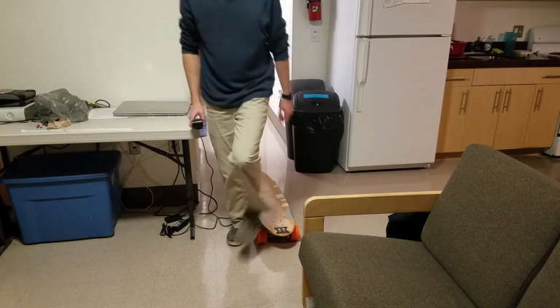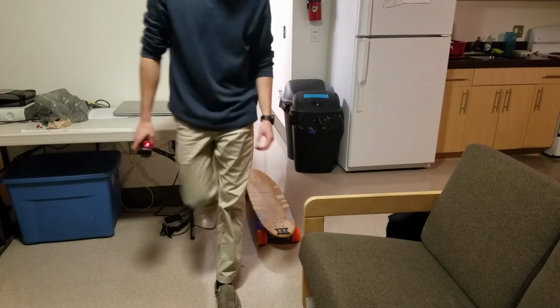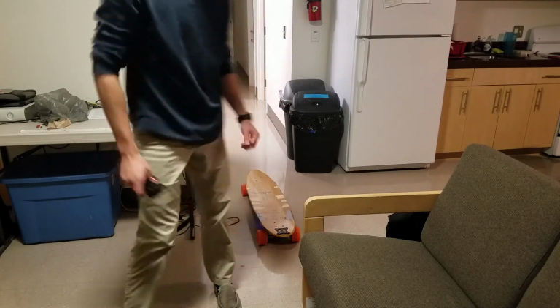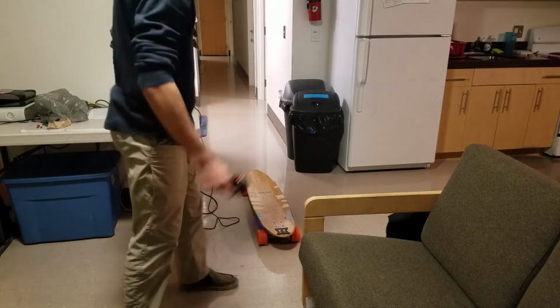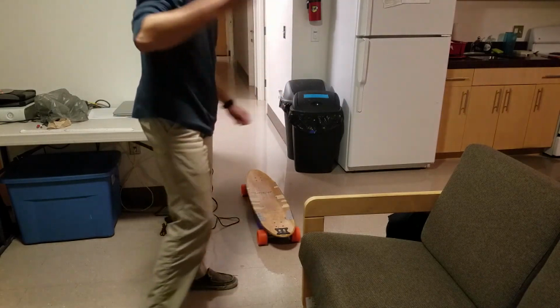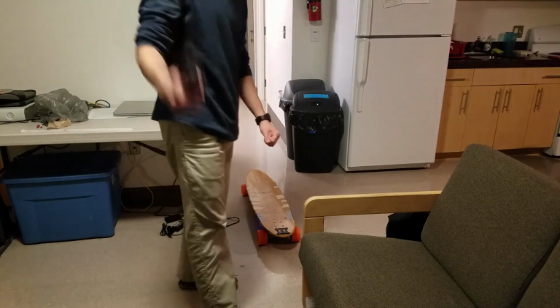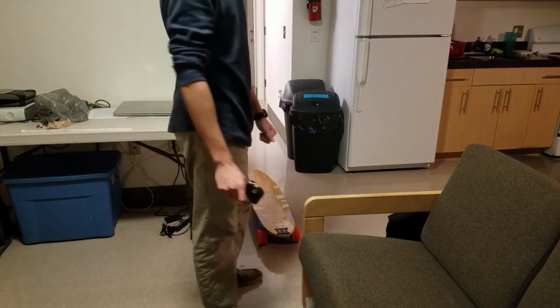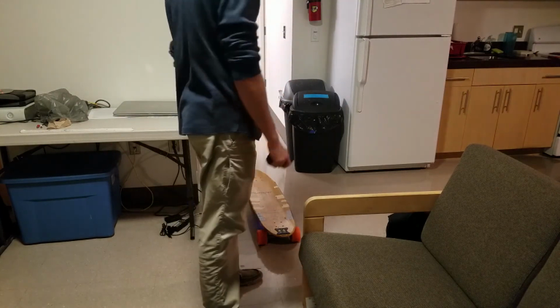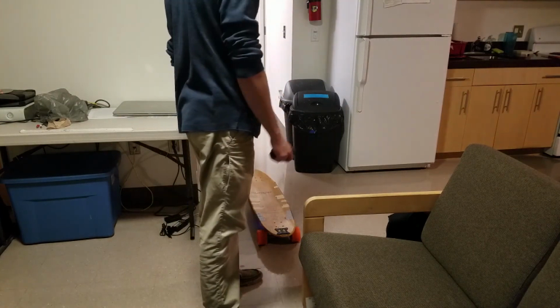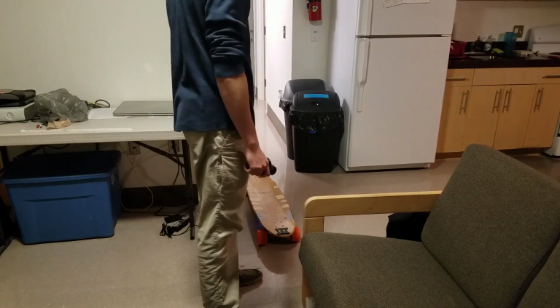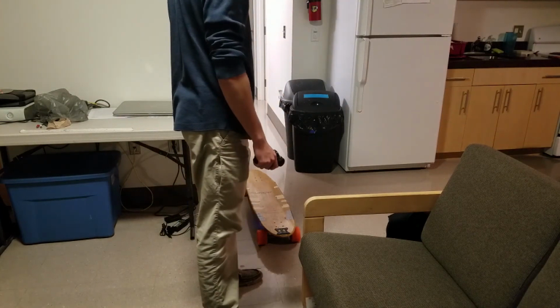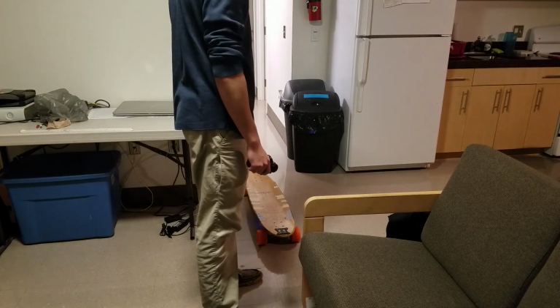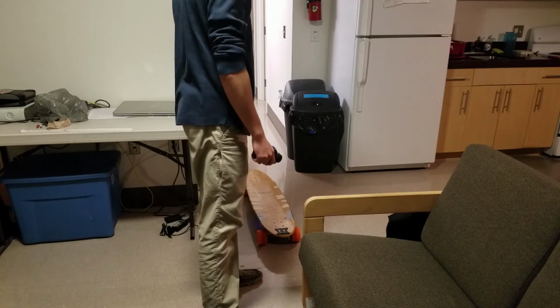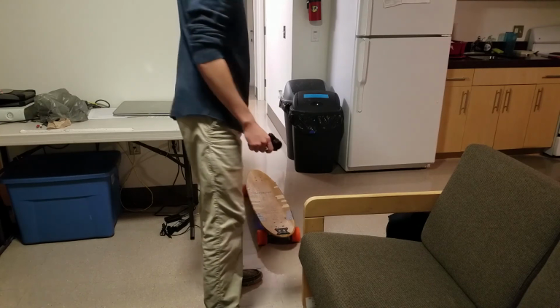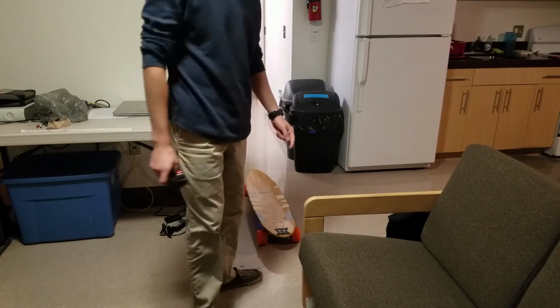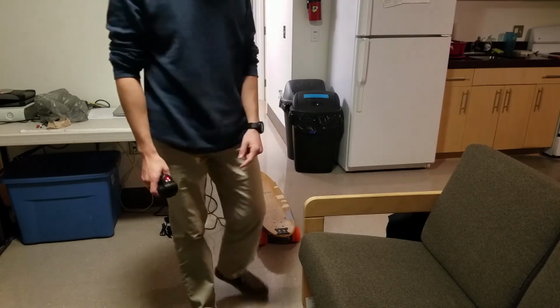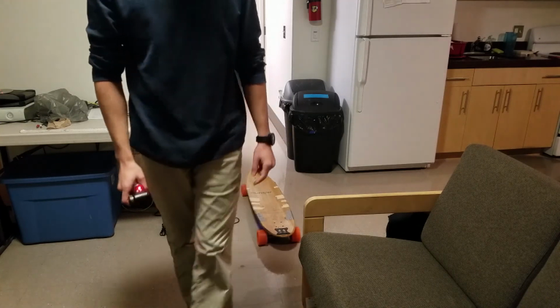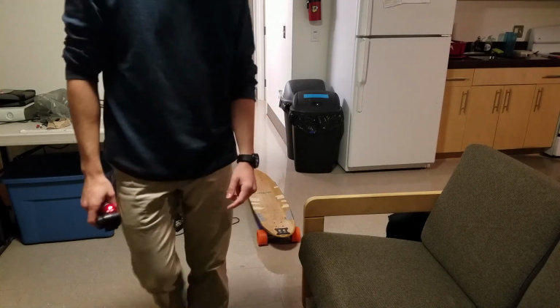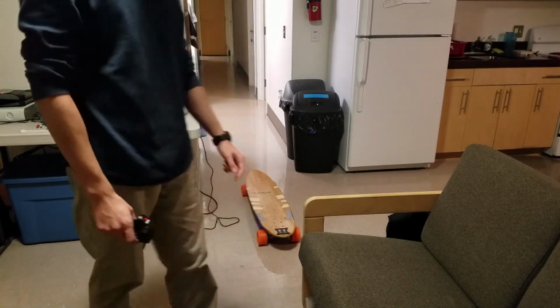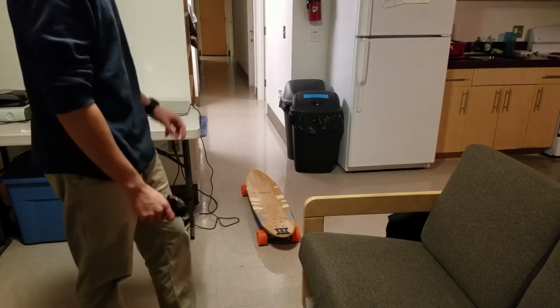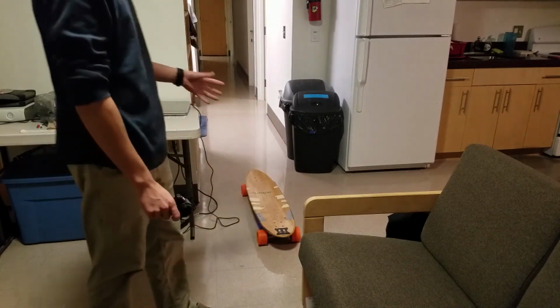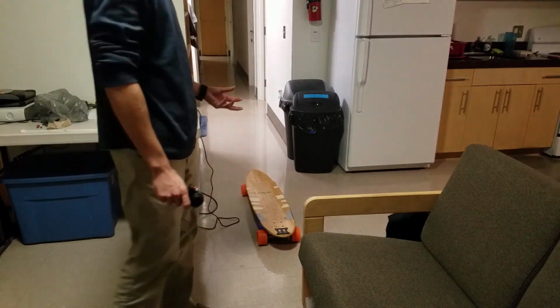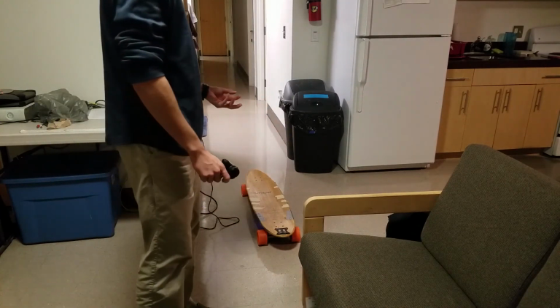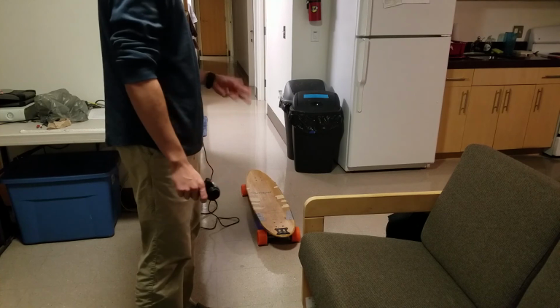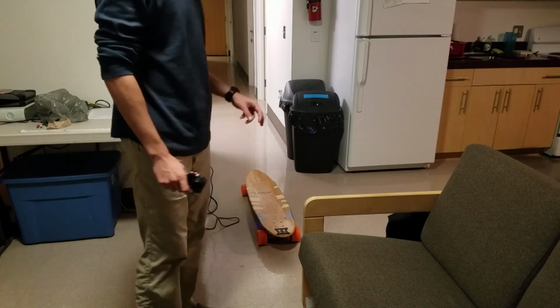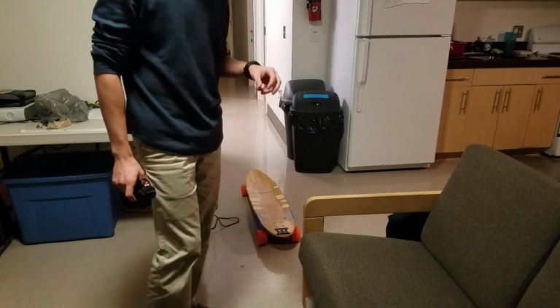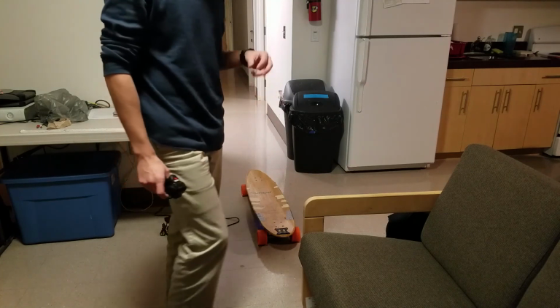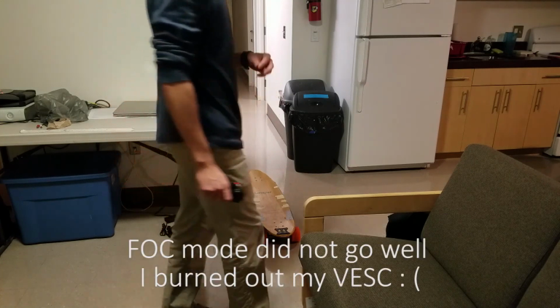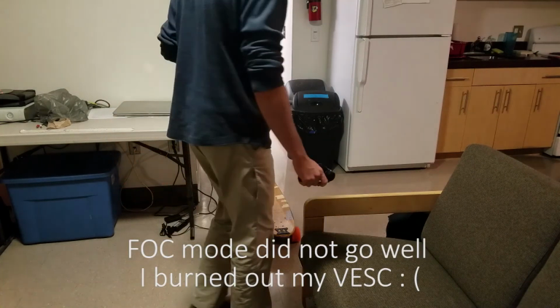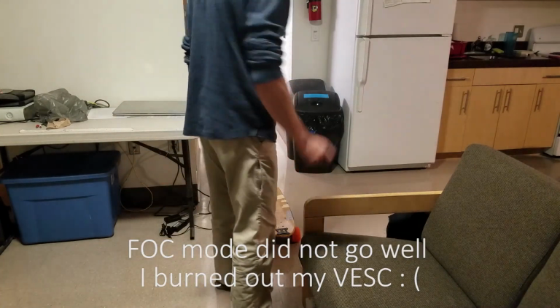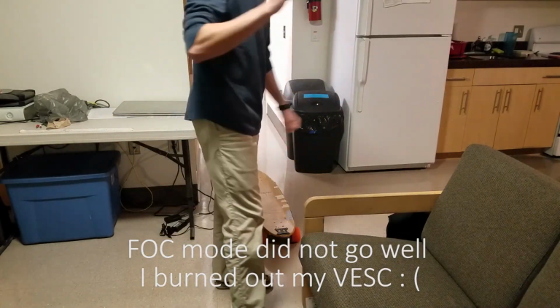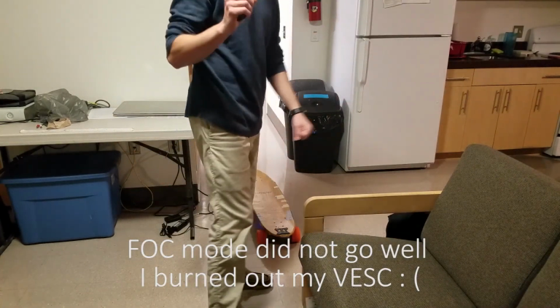It actually works! The brakes are so much better than nothing. So it's not on FOC mode yet, it's still on BLDC mode, so it still makes that weird noise. Maybe tomorrow I might try converting it to FOC so it sounds a bit nicer, but I am very impressed.